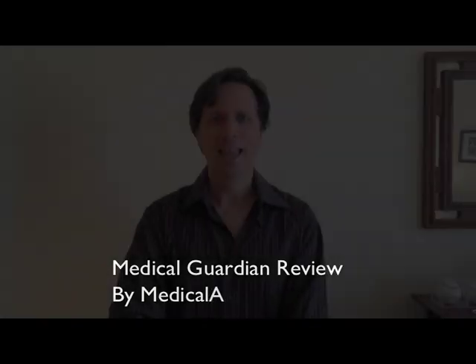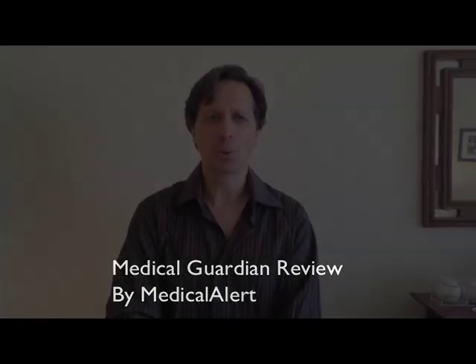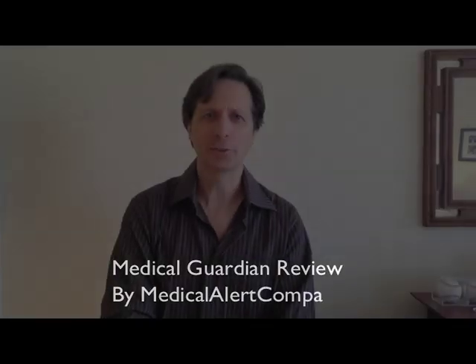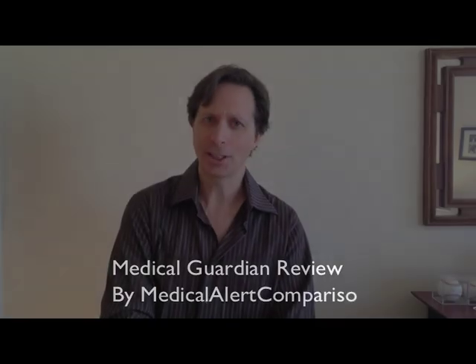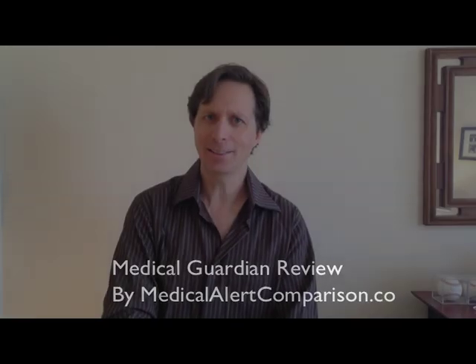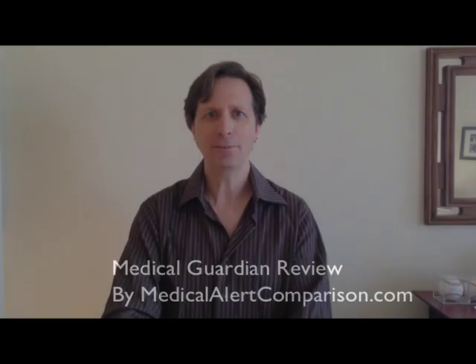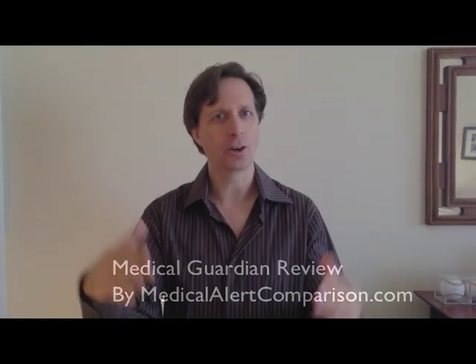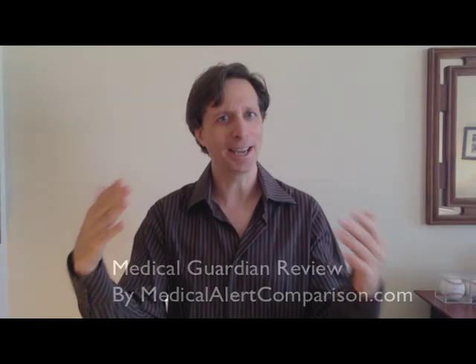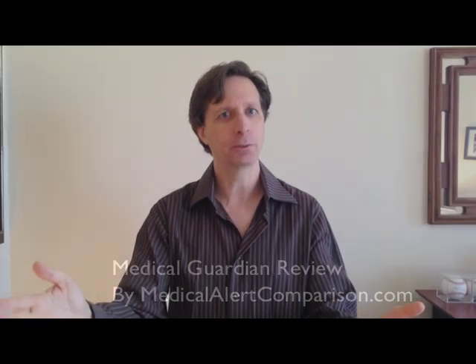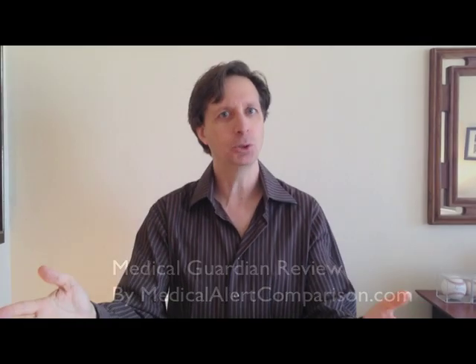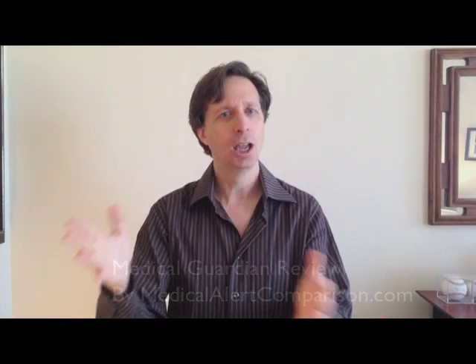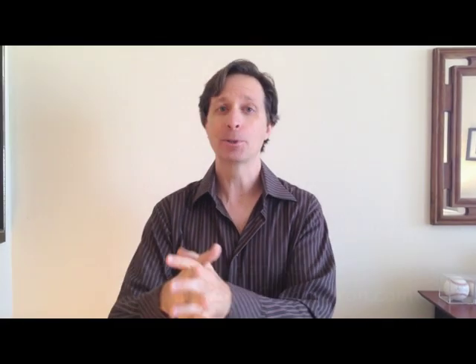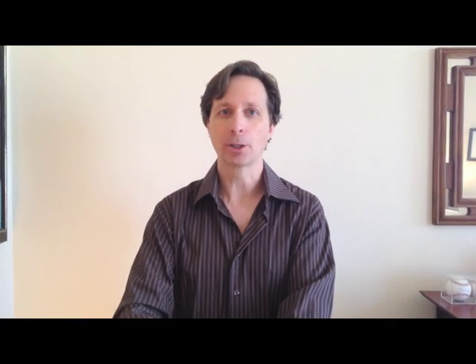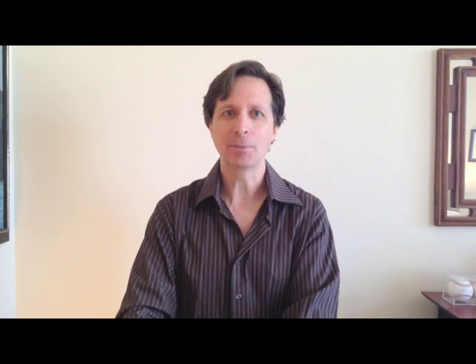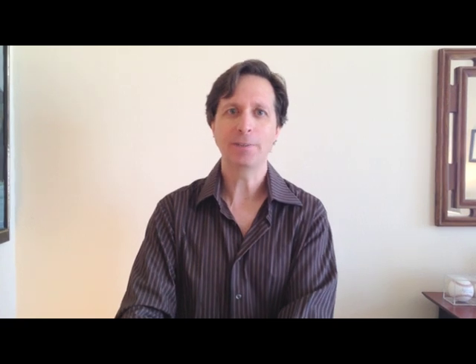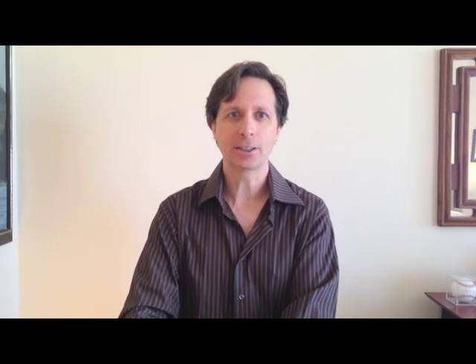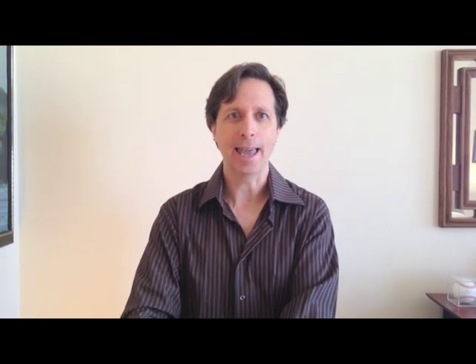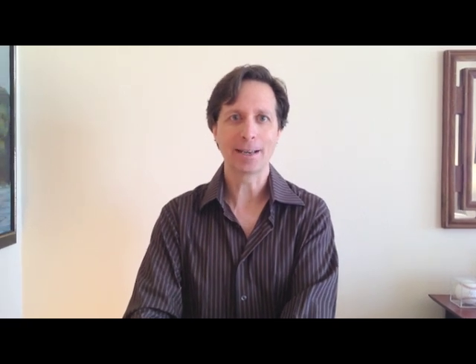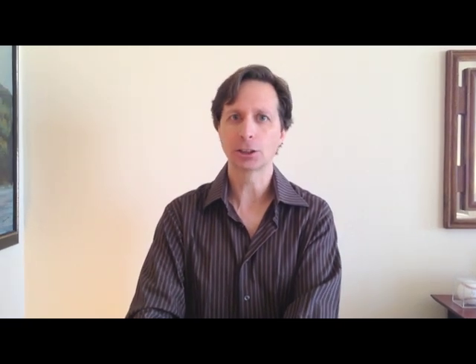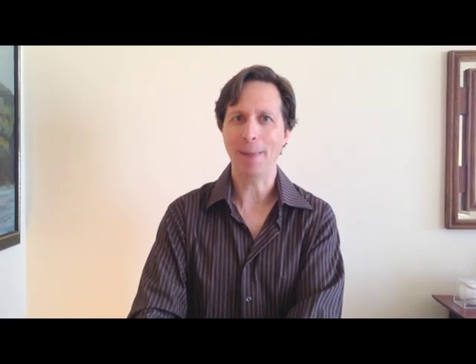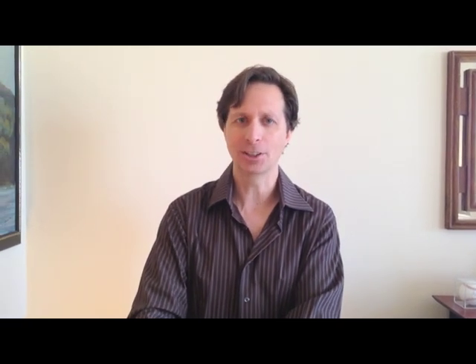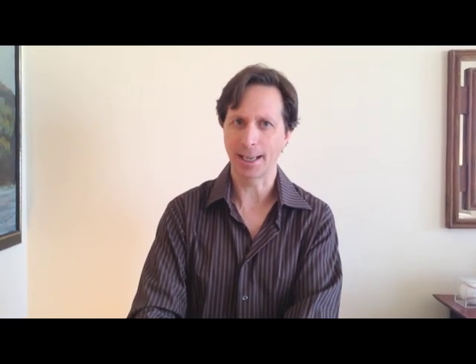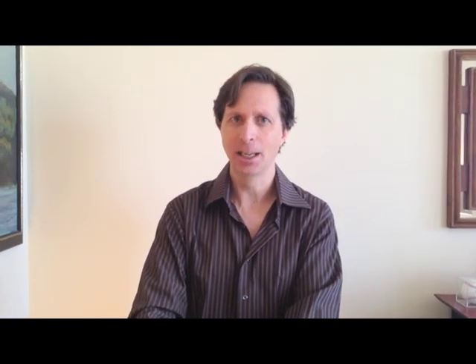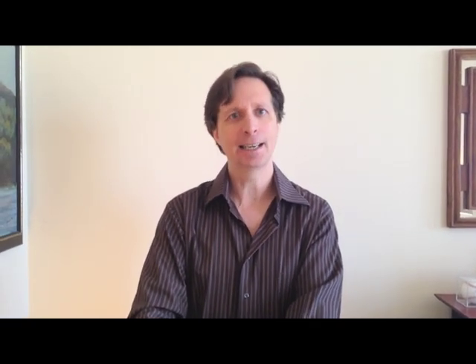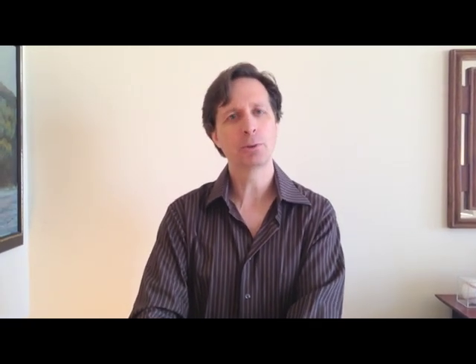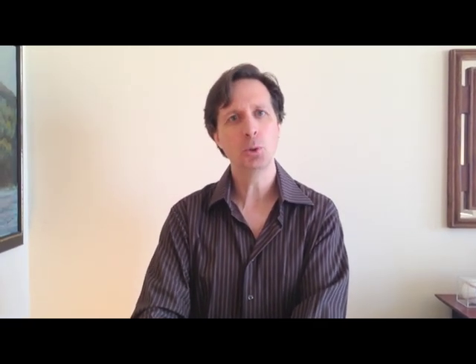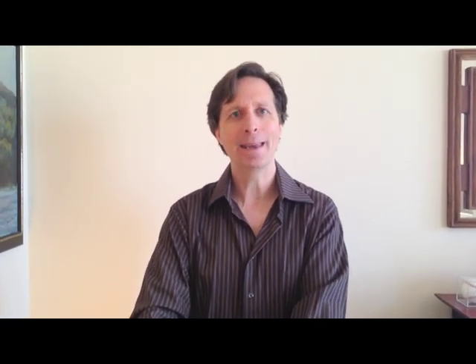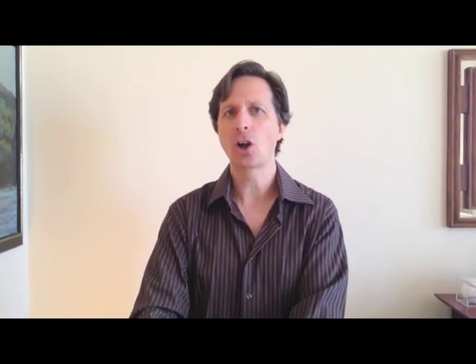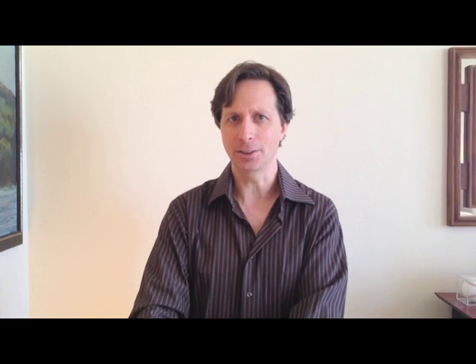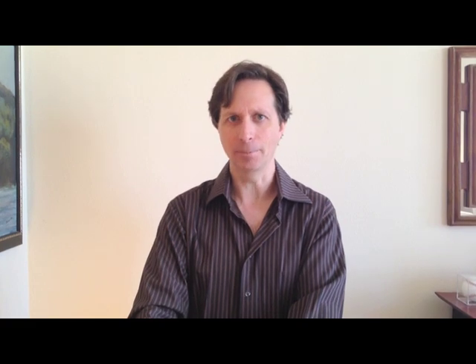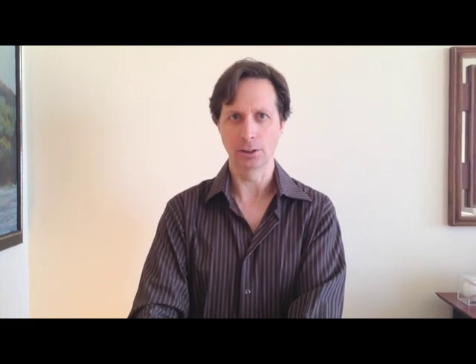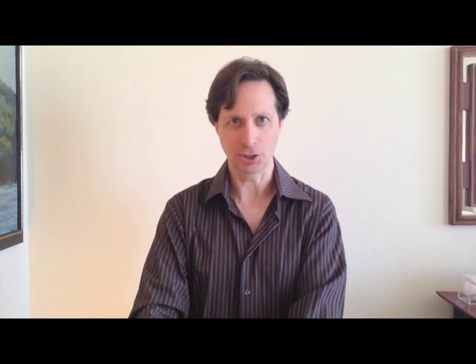Hey everyone, thanks for joining us again today for our next round of reviews. My name is Mark Berman, I'm the Chief Editor at MedicalAlertComparison.com. Today we're going to review Medical Guardian's Medical Alert System.